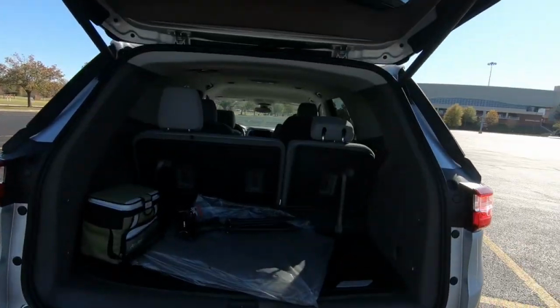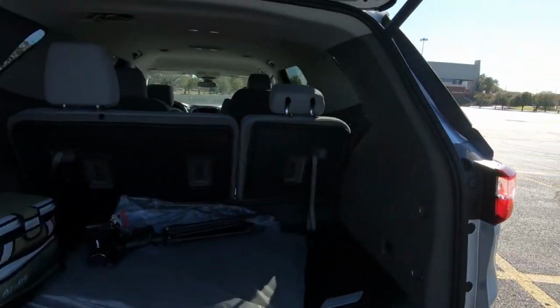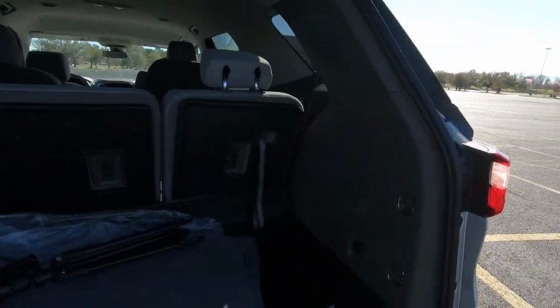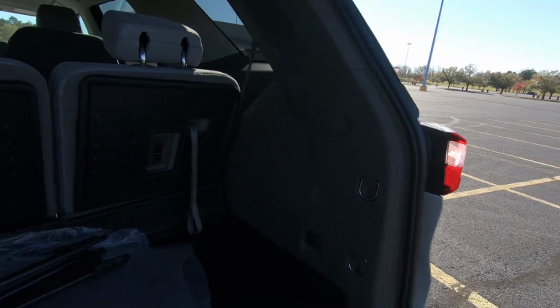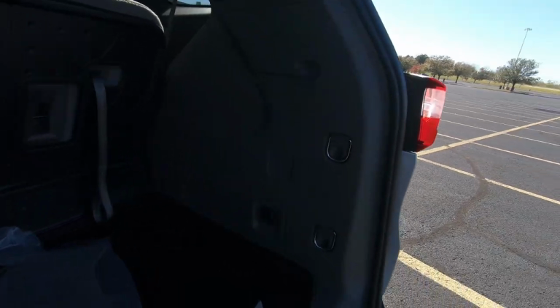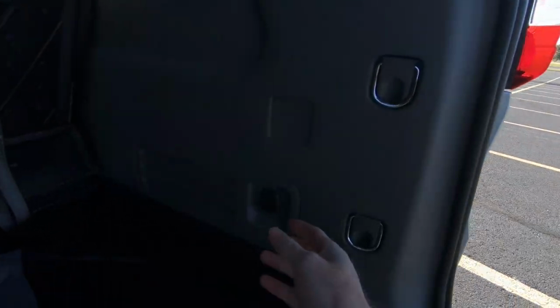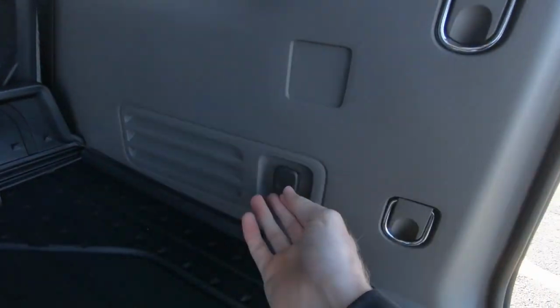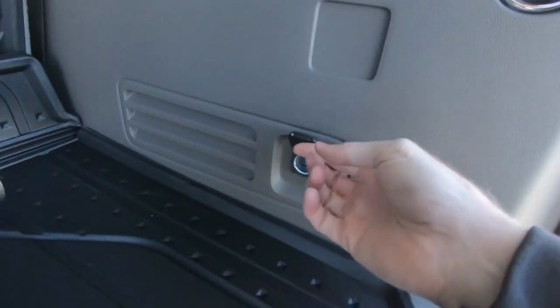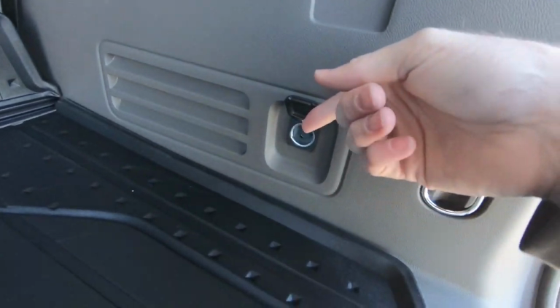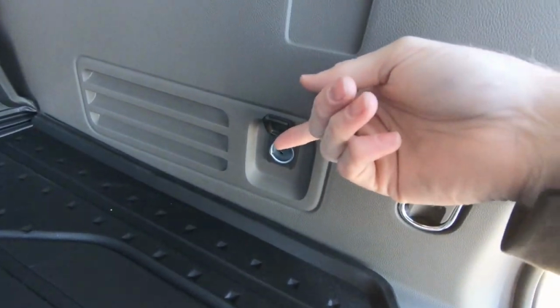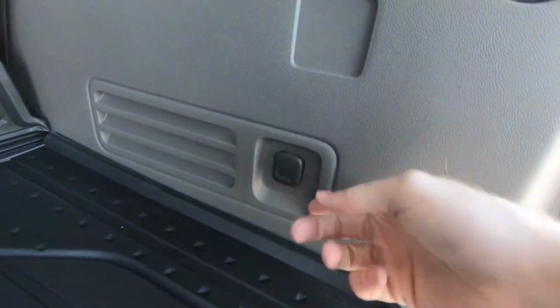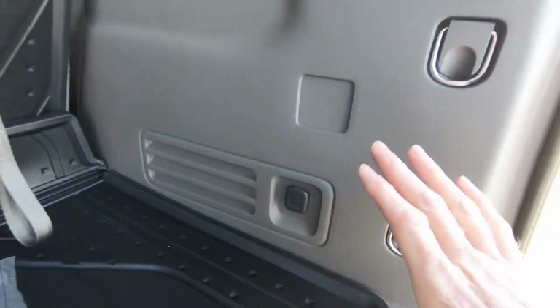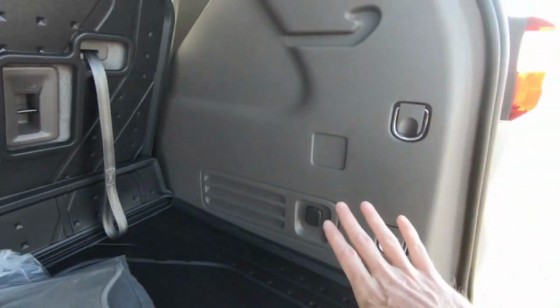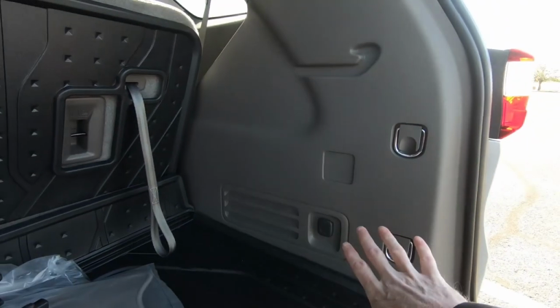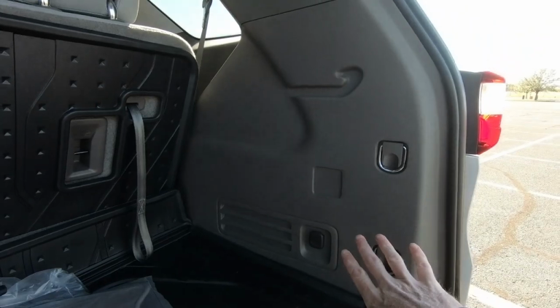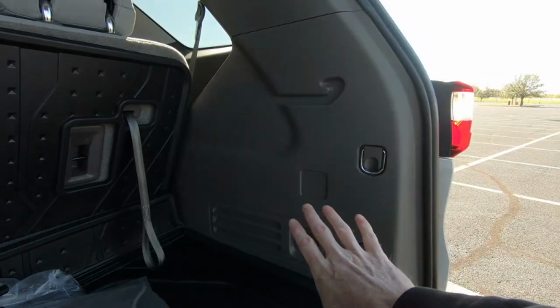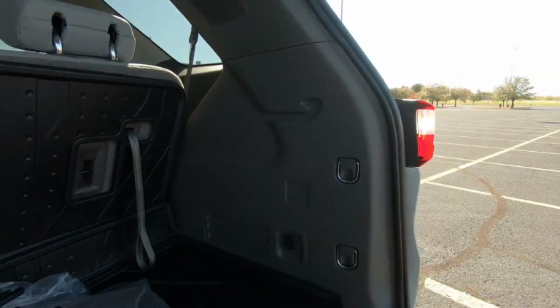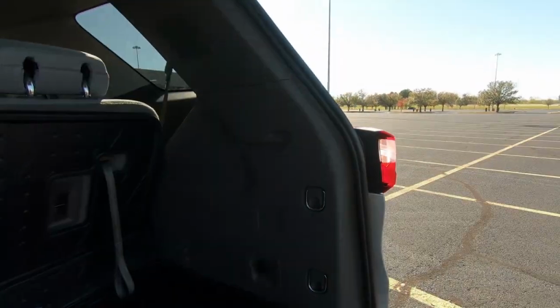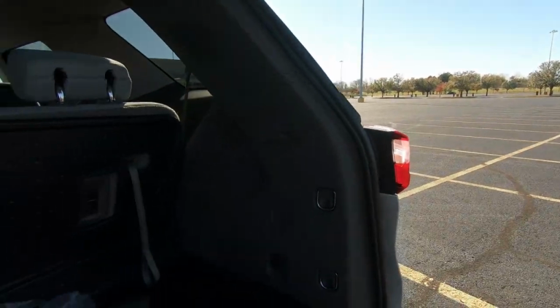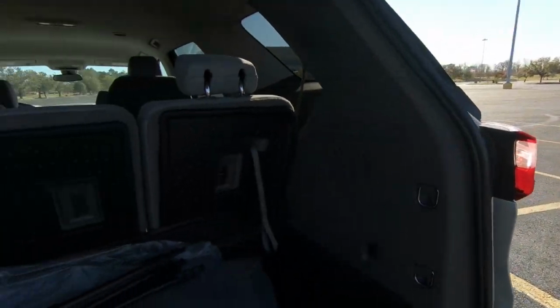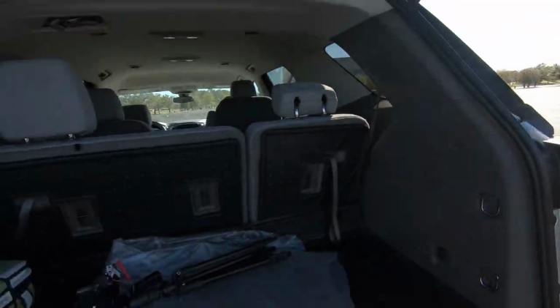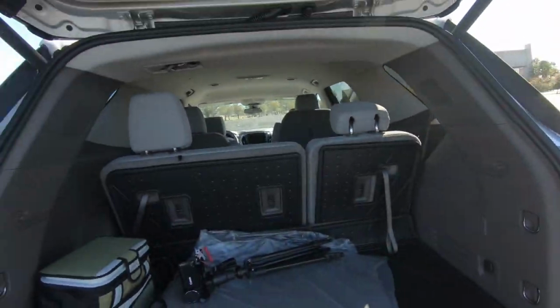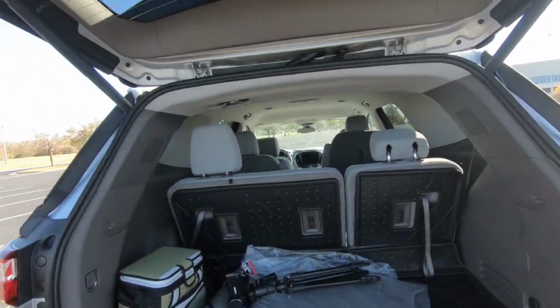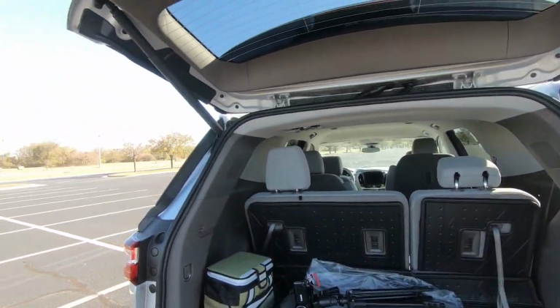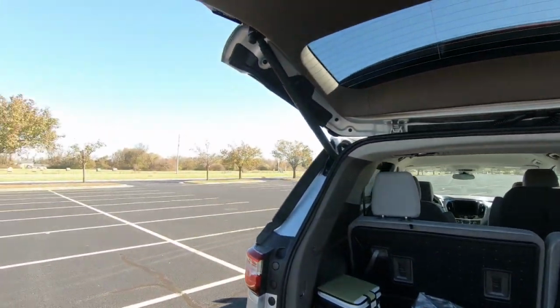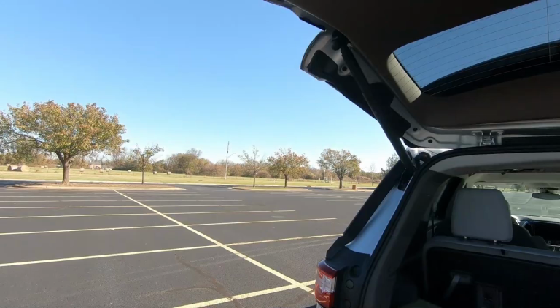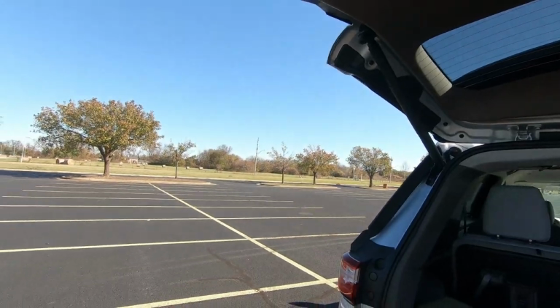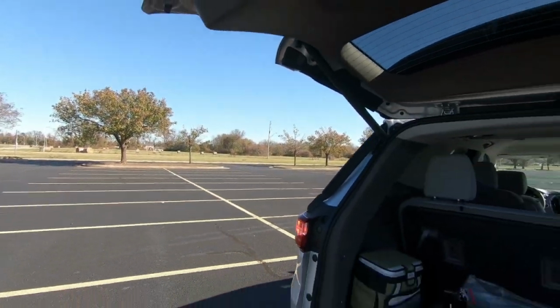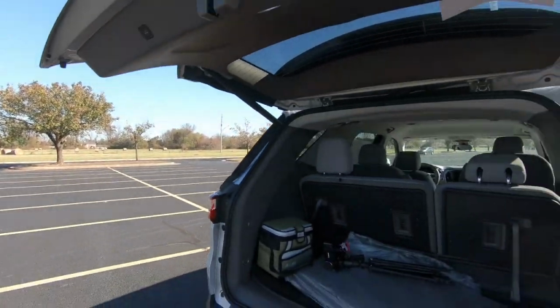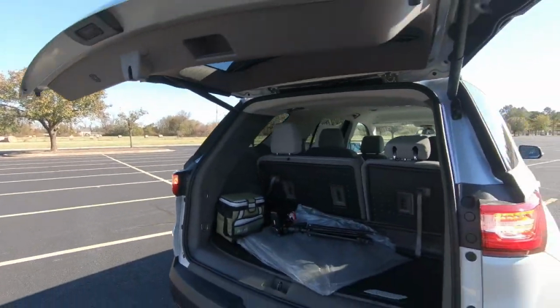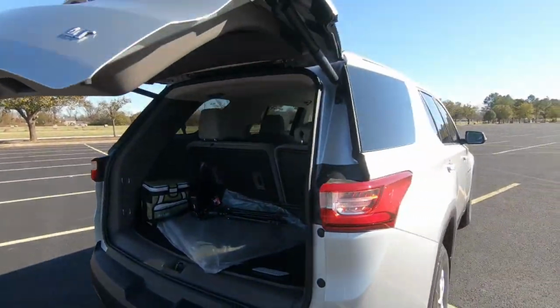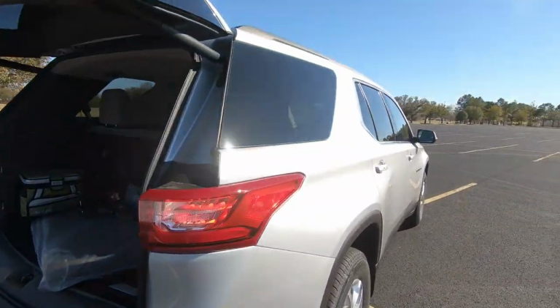Just for connectivity back here, you do have a 12 volt power outlet. Tell me, guys — how many of you would like to begin seeing some of these manufacturers do away with those 12 volt power outlets and start putting in a USB port instead, or would you prefer both? Always curious to know what you have to say.